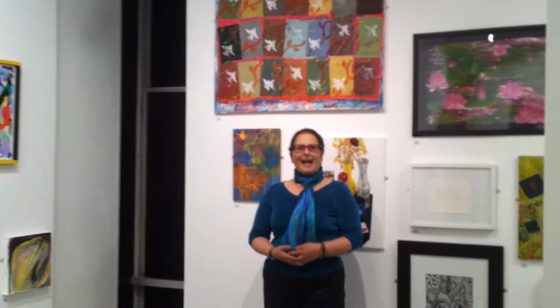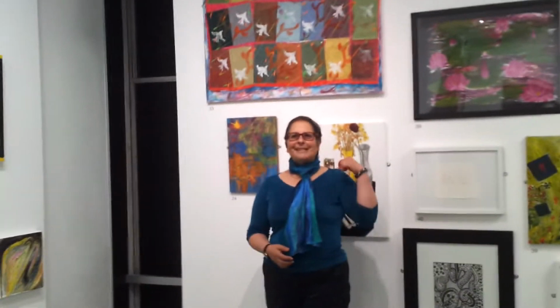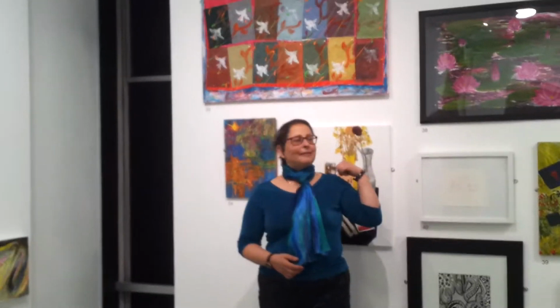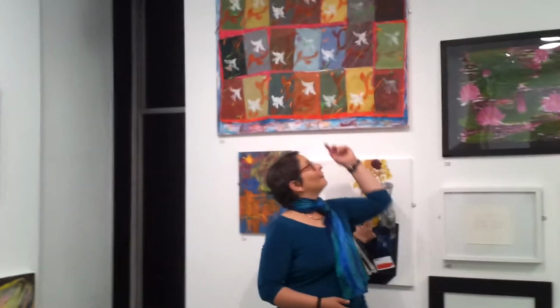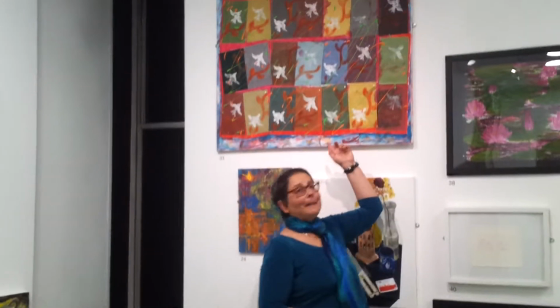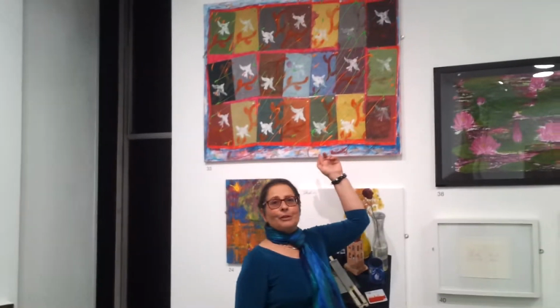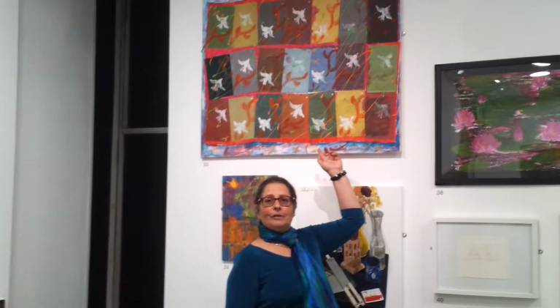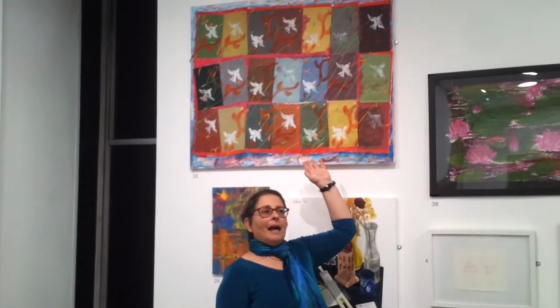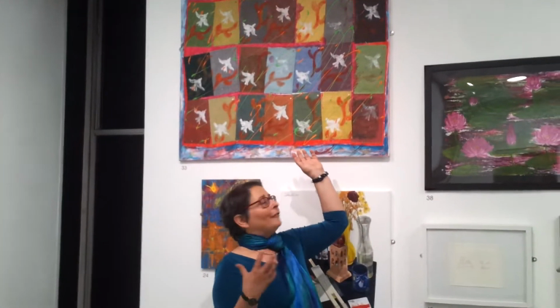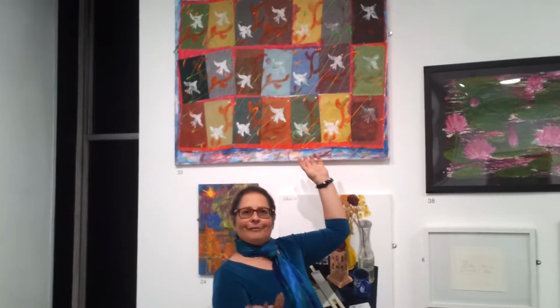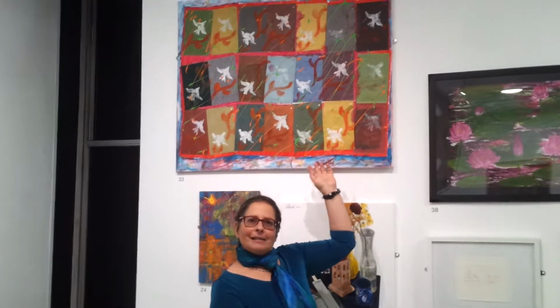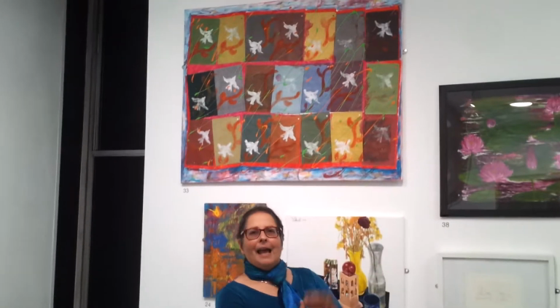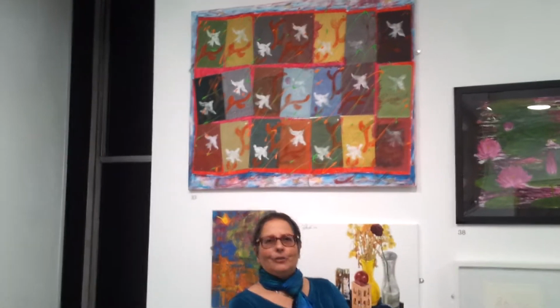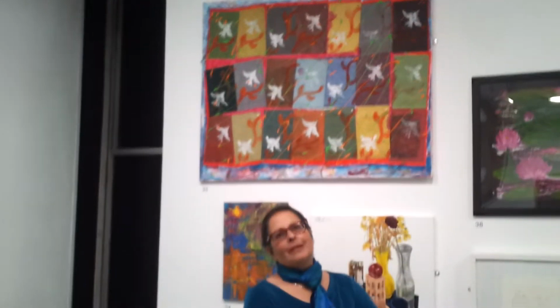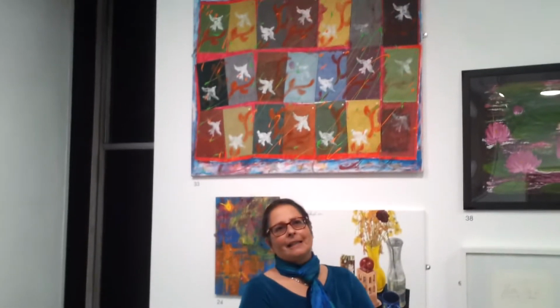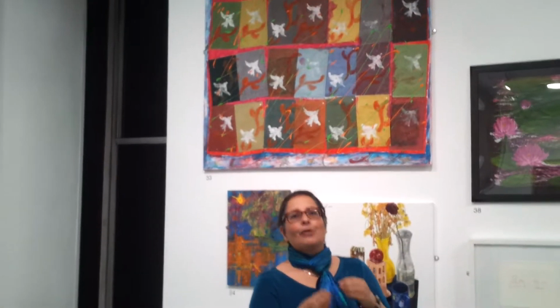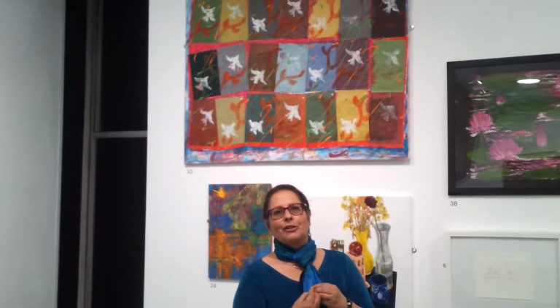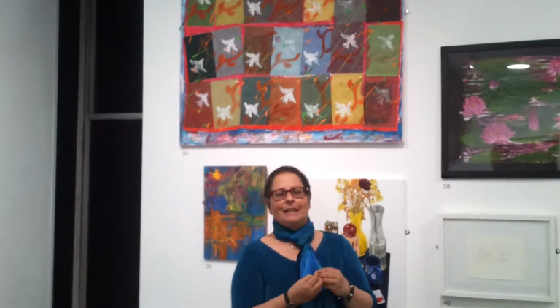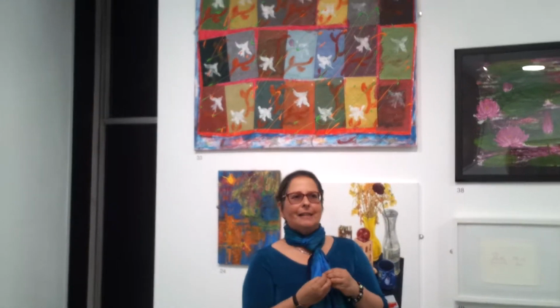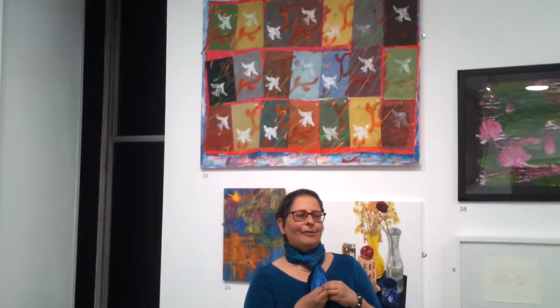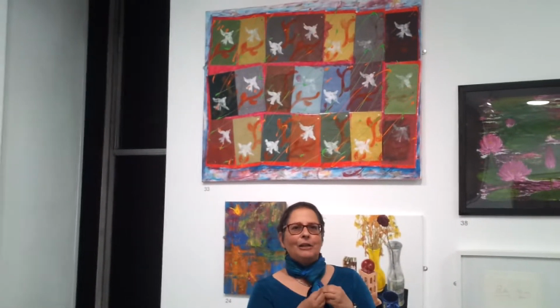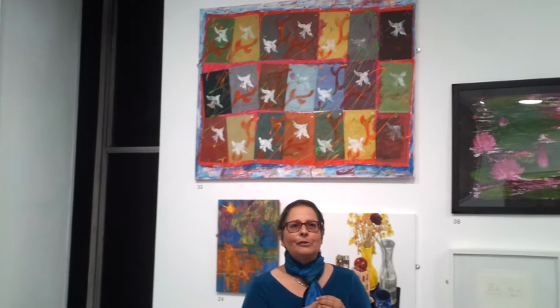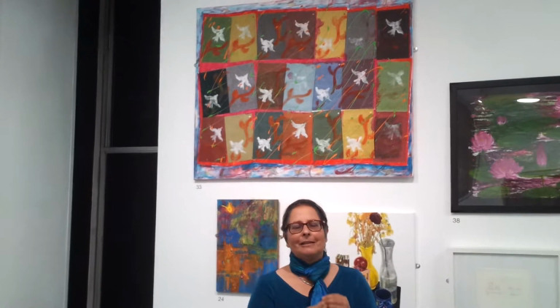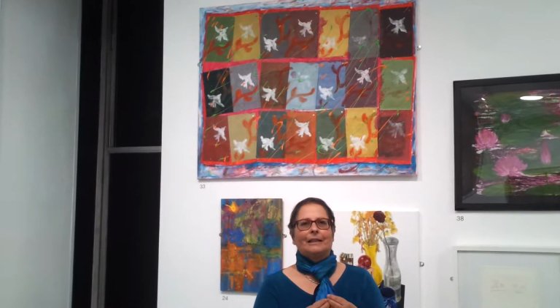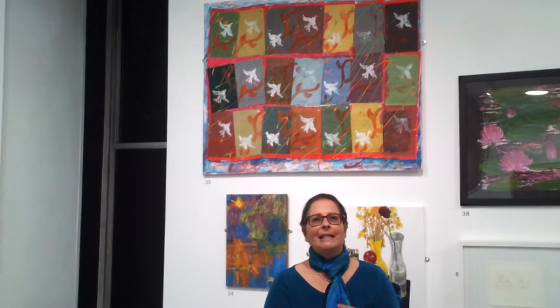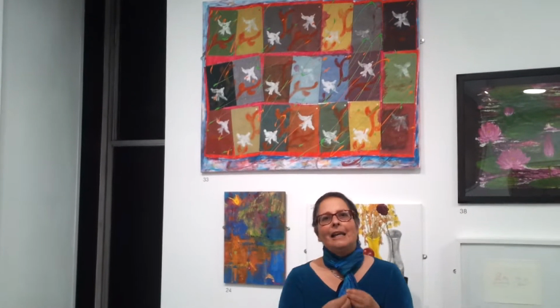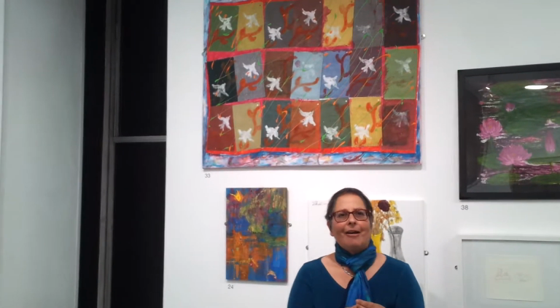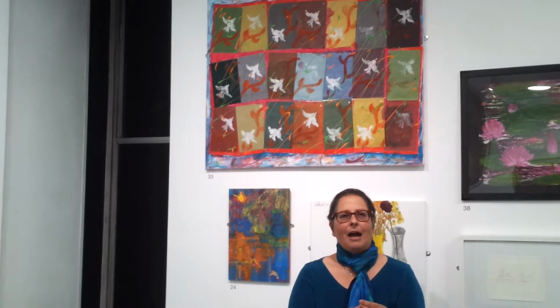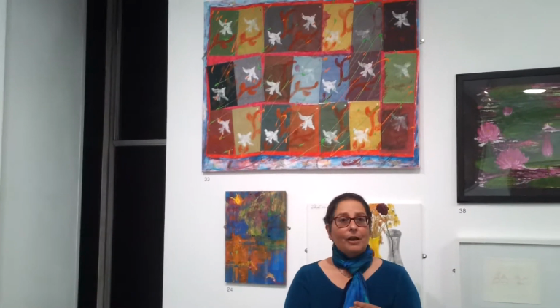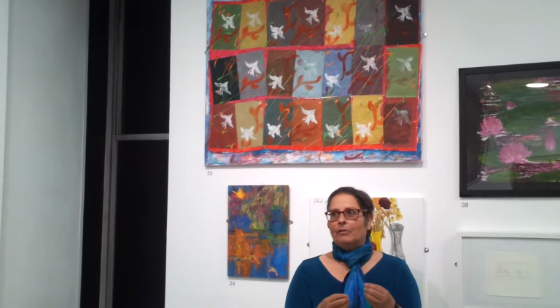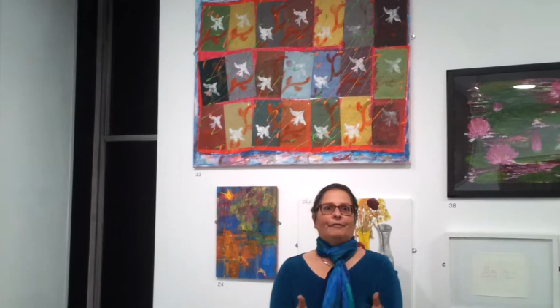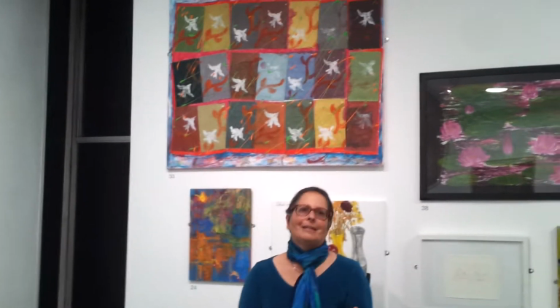I'm standing in front of my piece which is called Freedom First, and one of the reasons that I'm so attached to it is because I used material that I had lying around the house for 35 years.